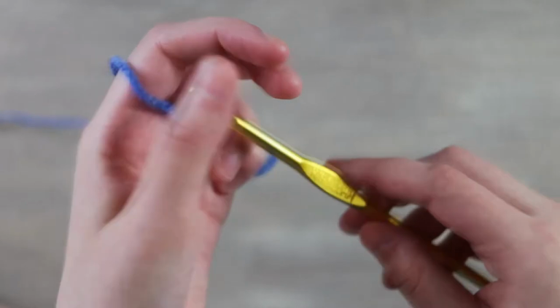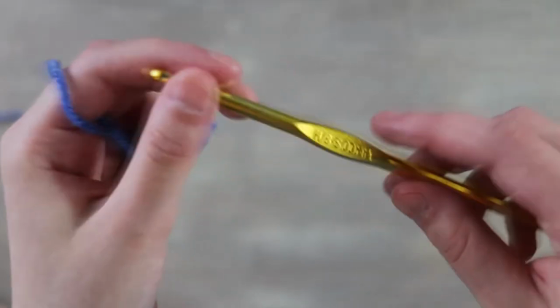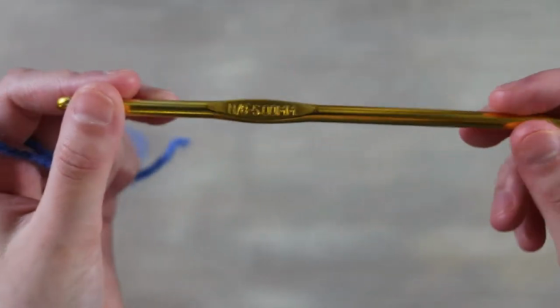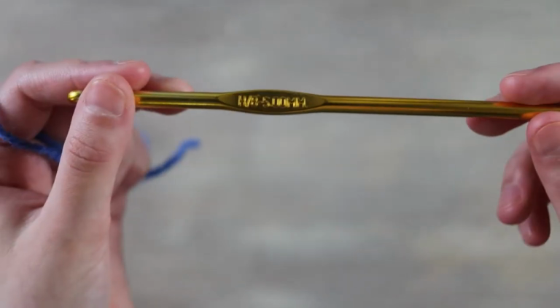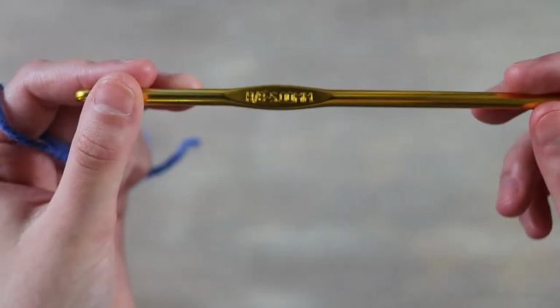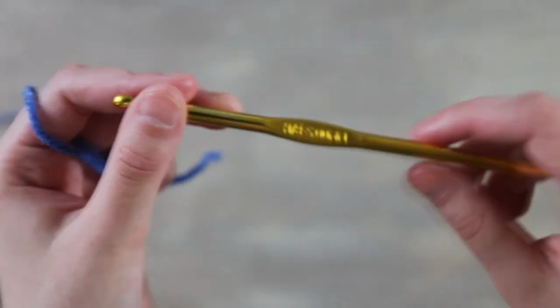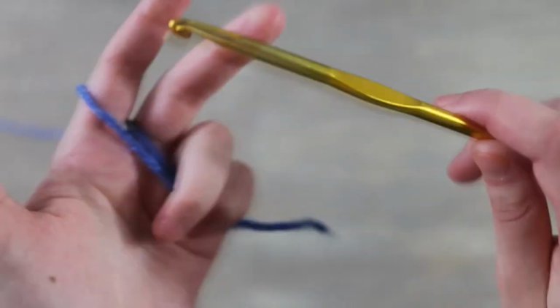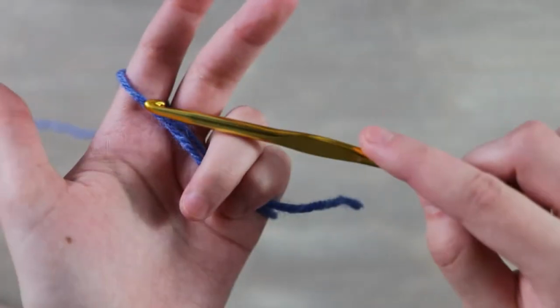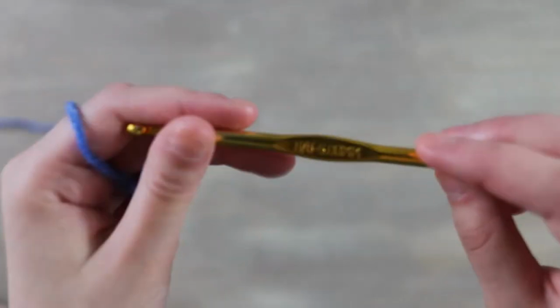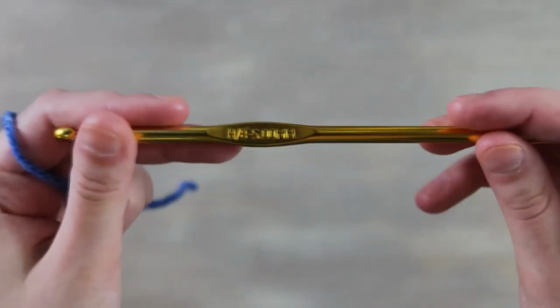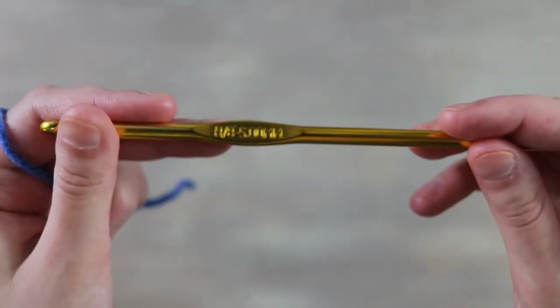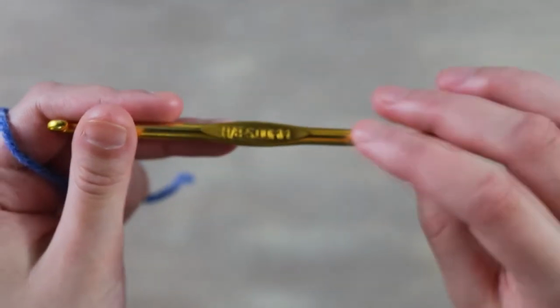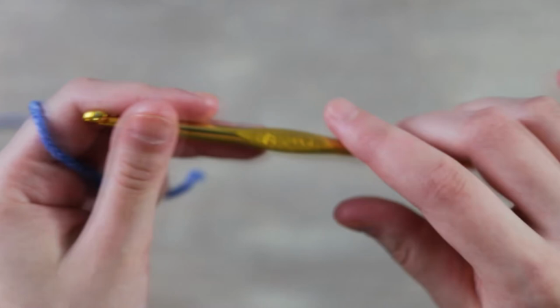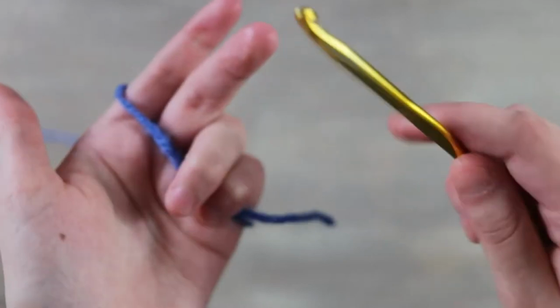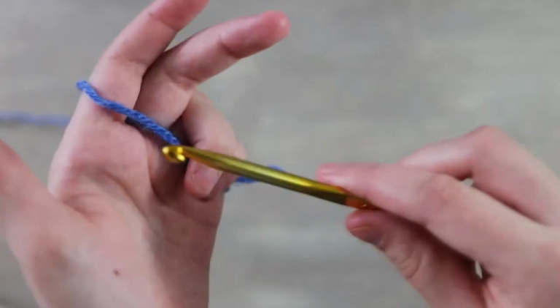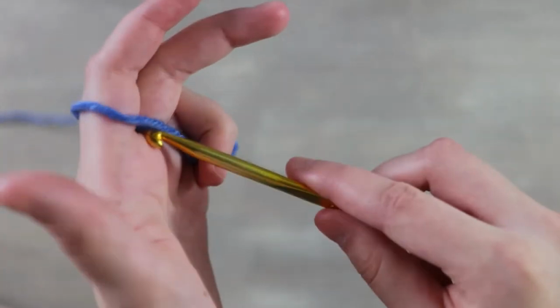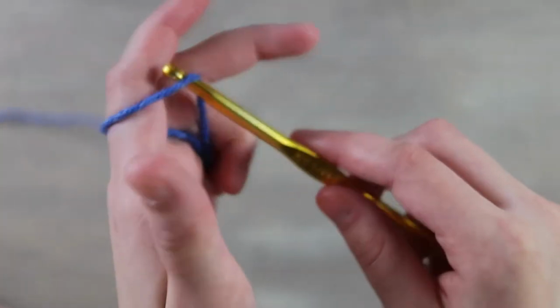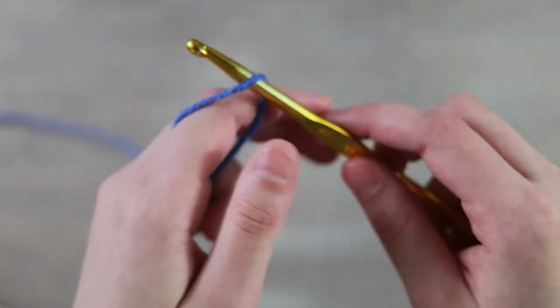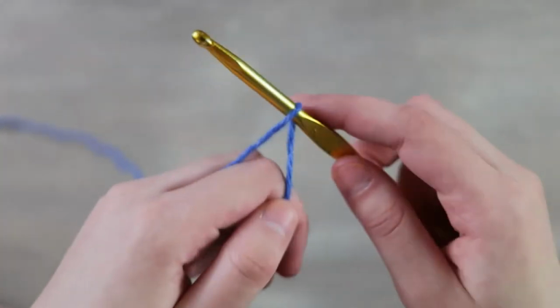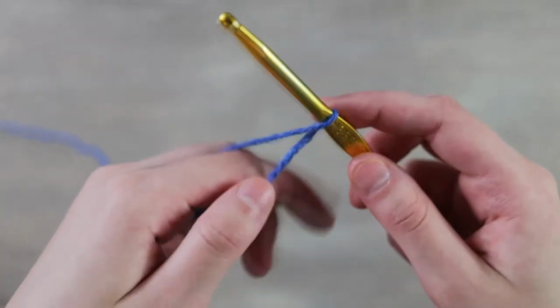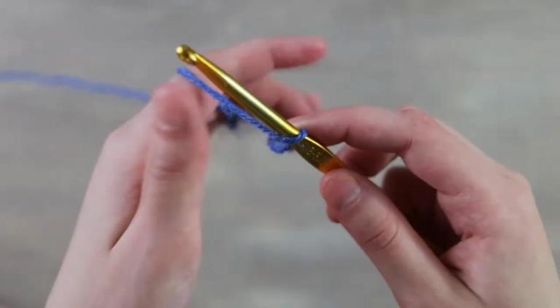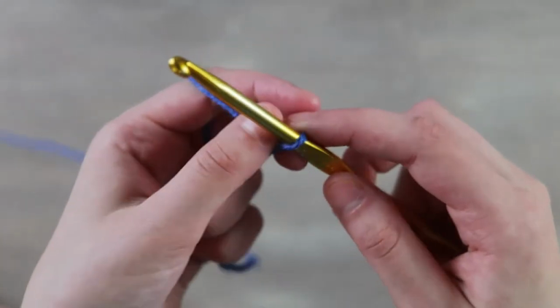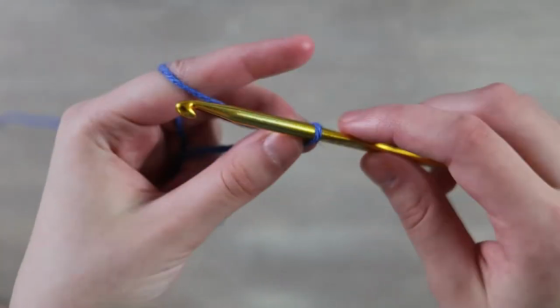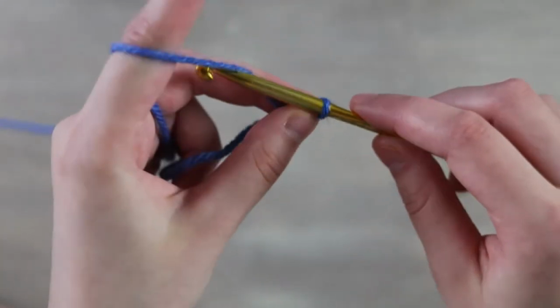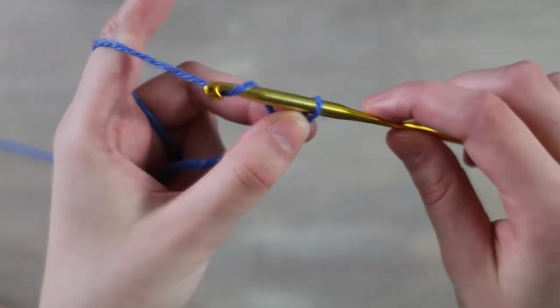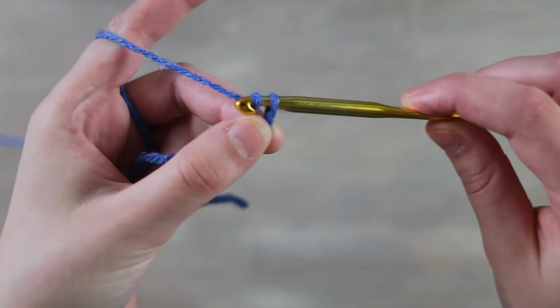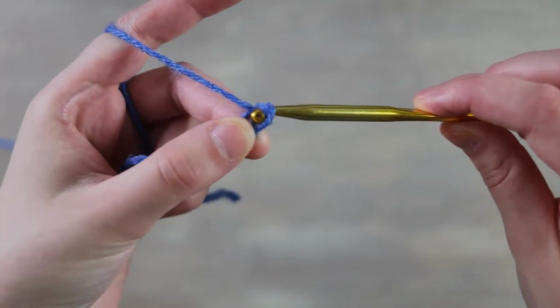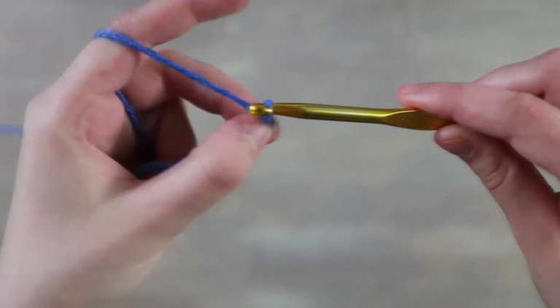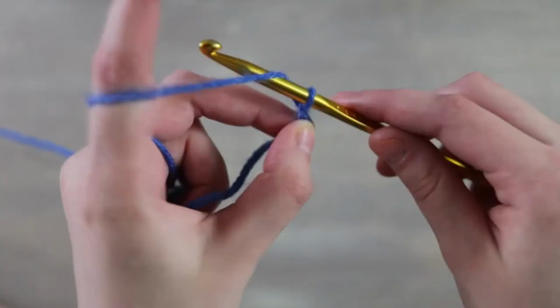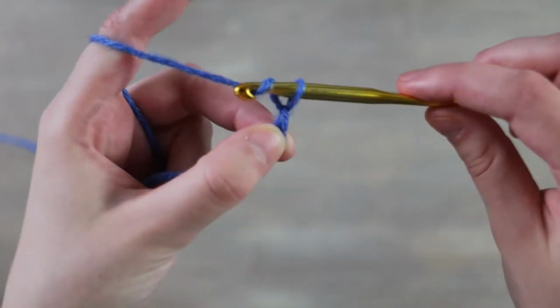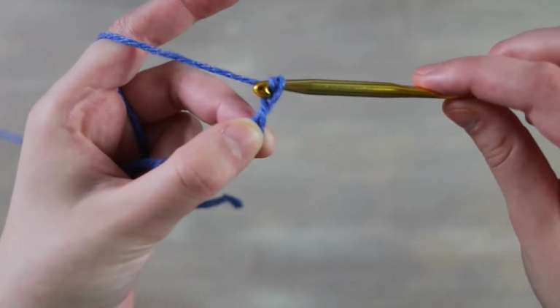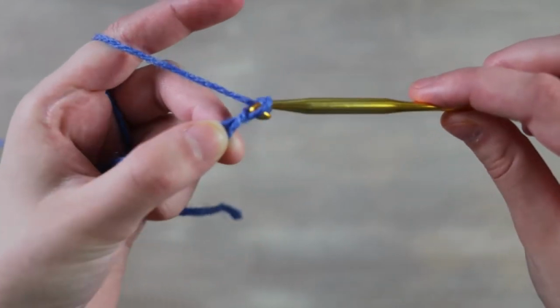To get started on this pattern, I have my category 4 yarn and I'm using my 5 millimeter hook. All I'm going to do now is just make a slipknot, and you can do that any way you would like.